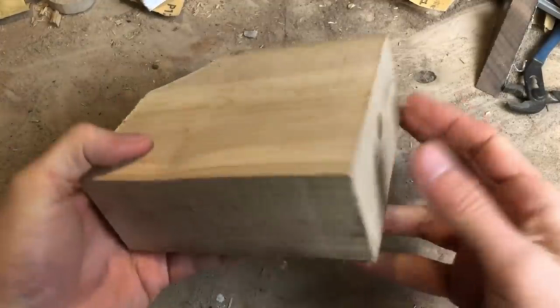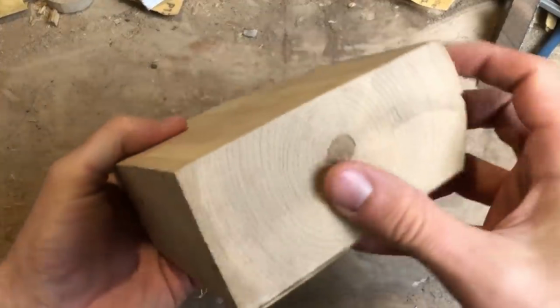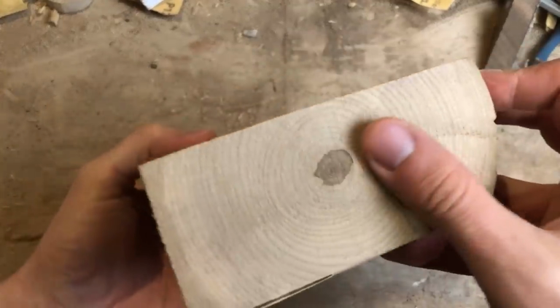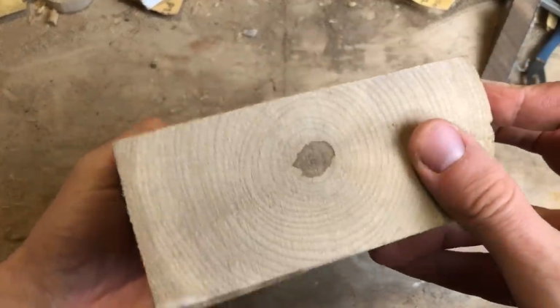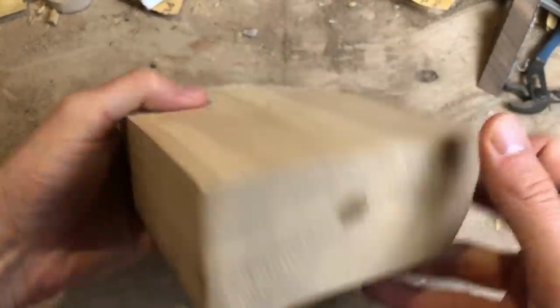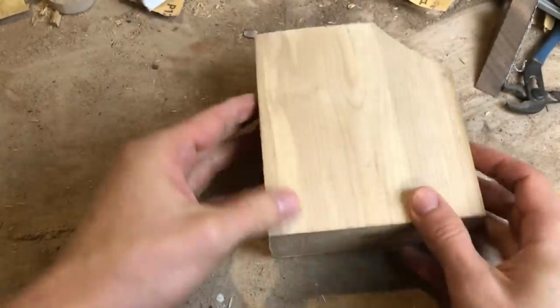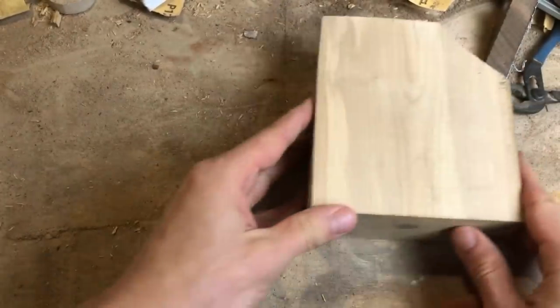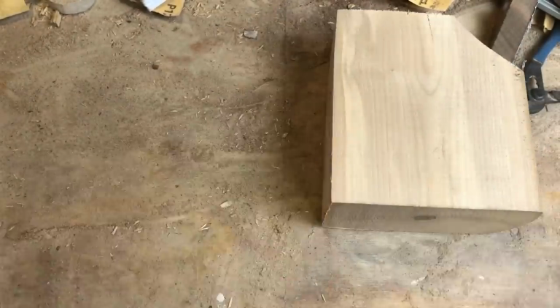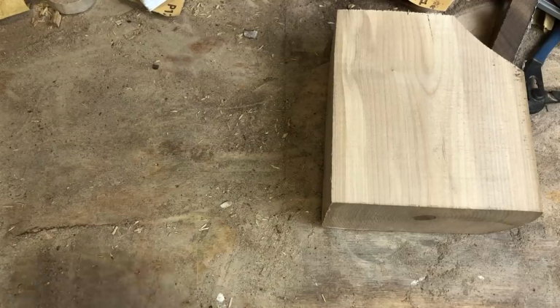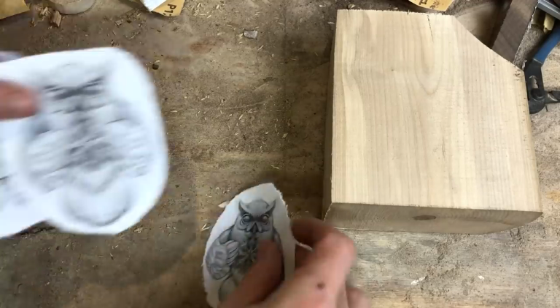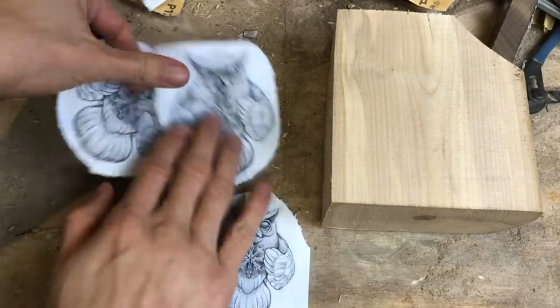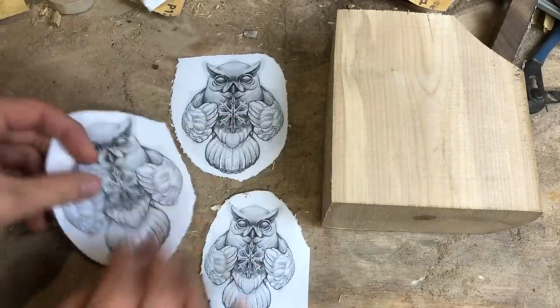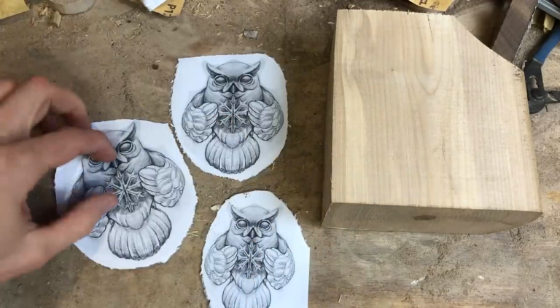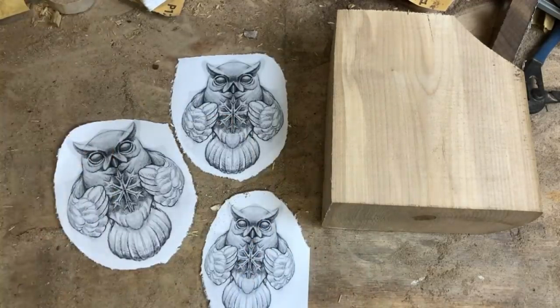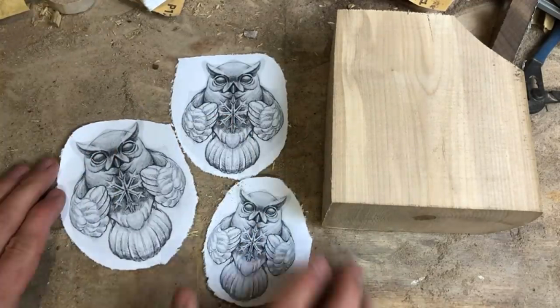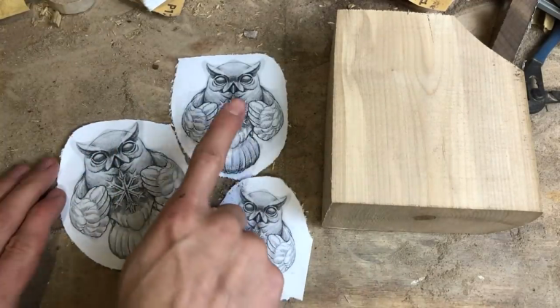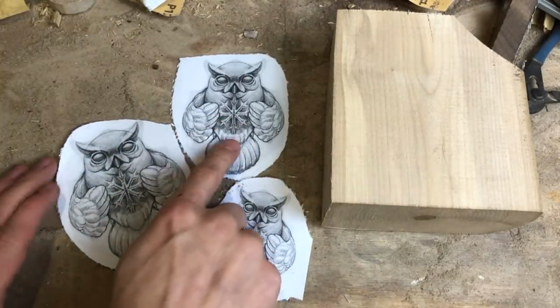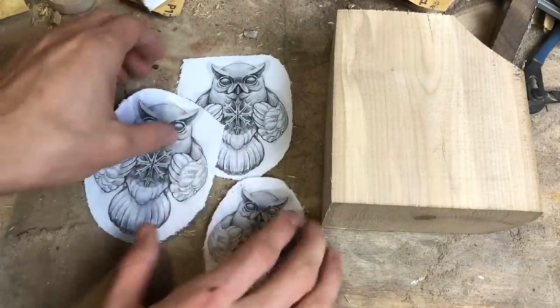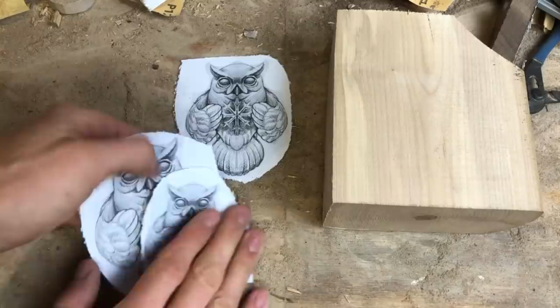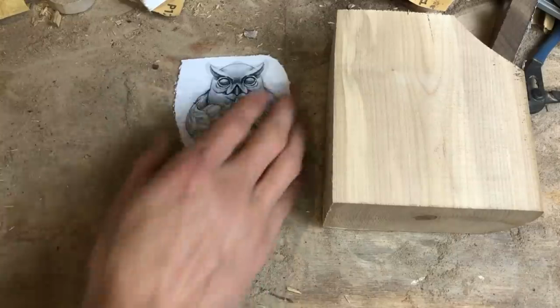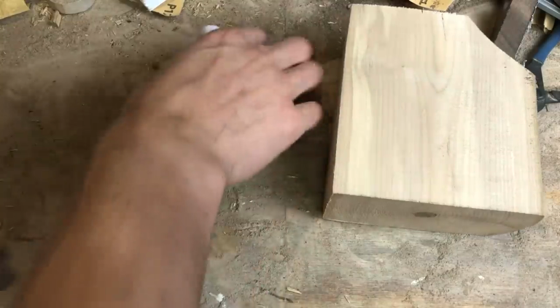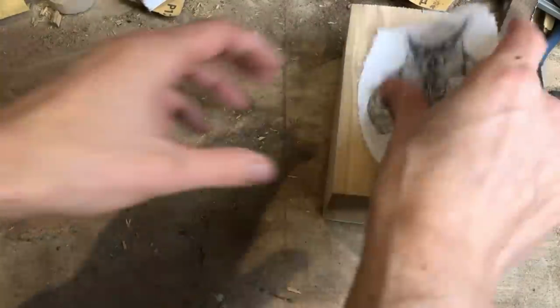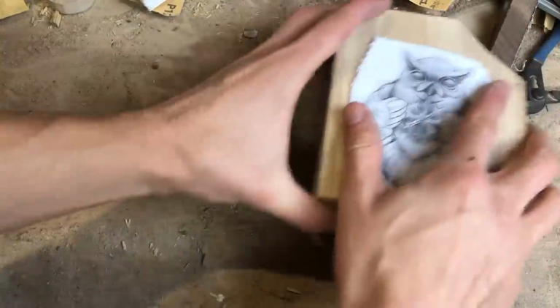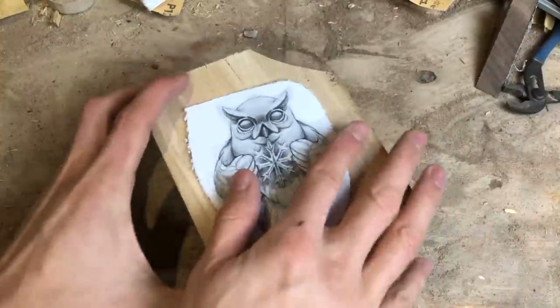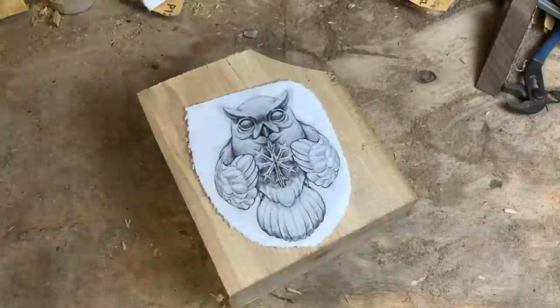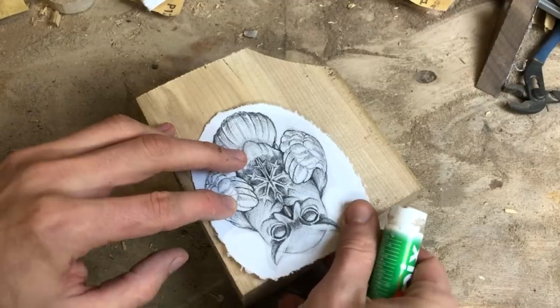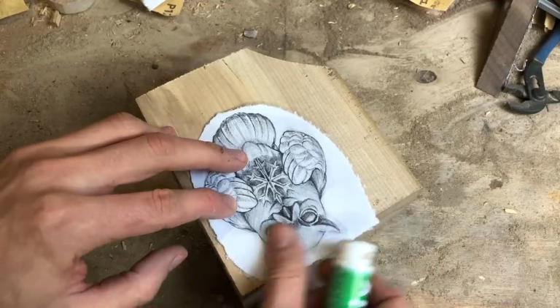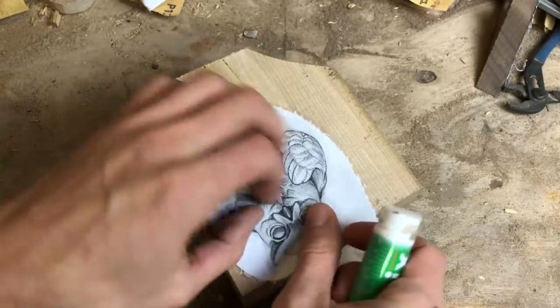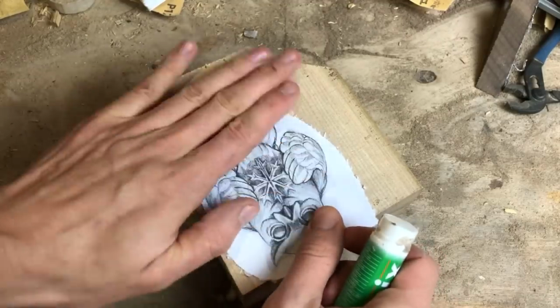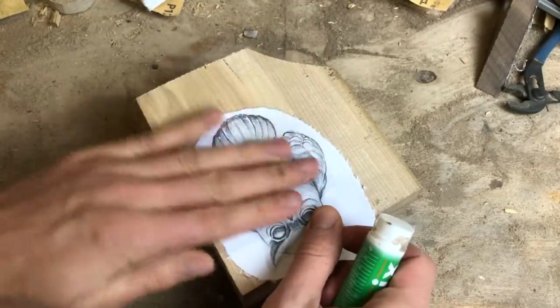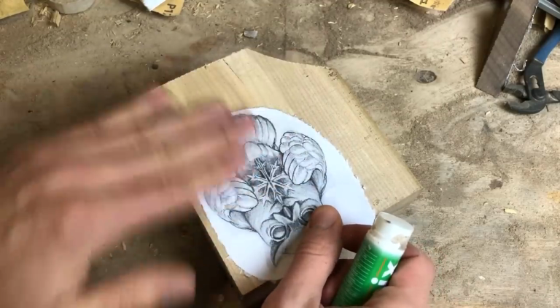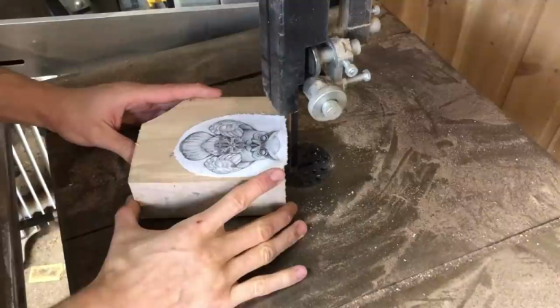Here's the piece of wood I'm gonna work with. It's ash and it's rock hard, so I kind of regret choosing that, but well, it is what it is. You just saw me choose between three different sizes of the owl and I figured out that this was the best size since it's gonna hang on a Christmas tree.